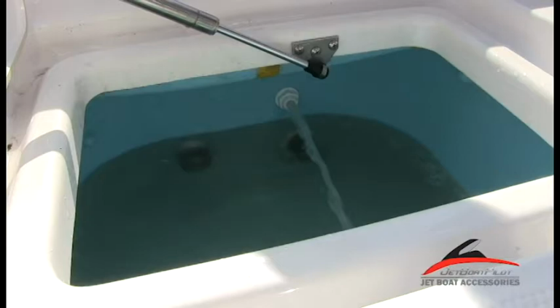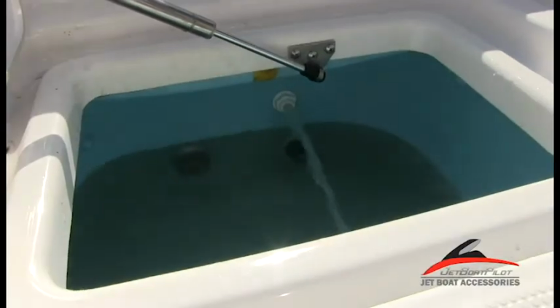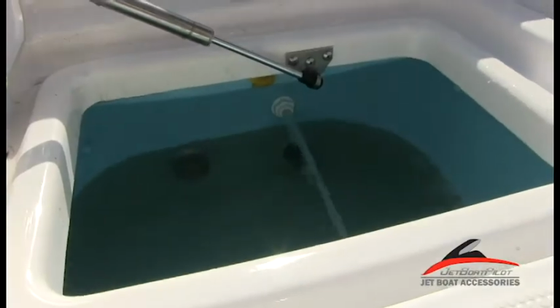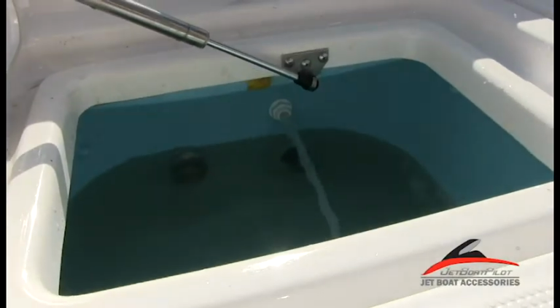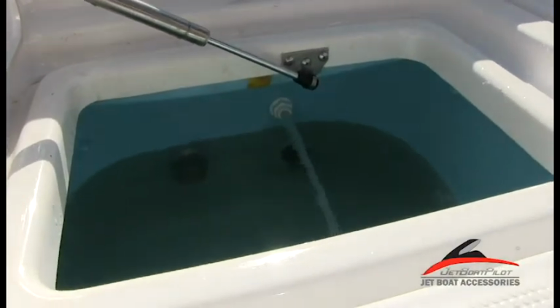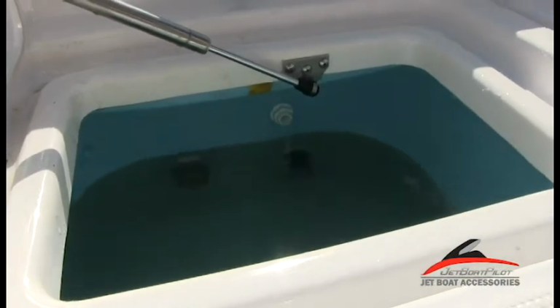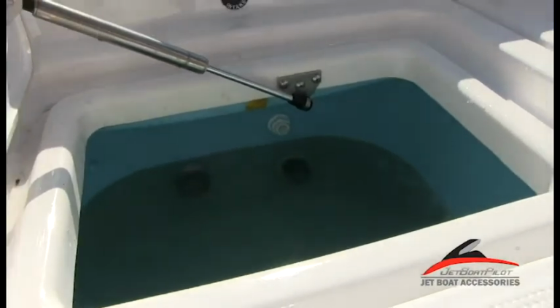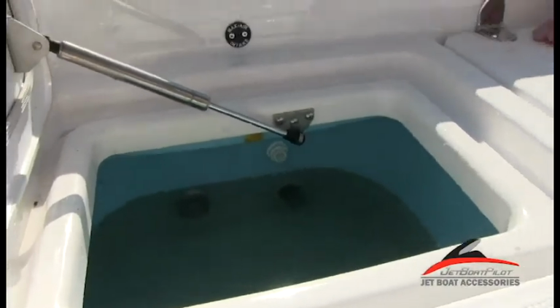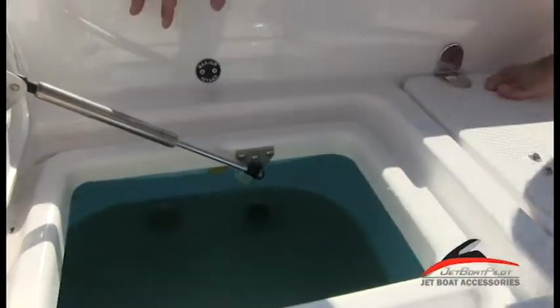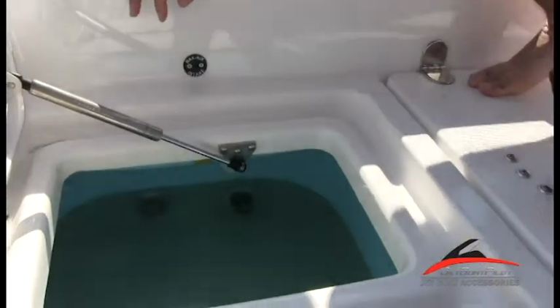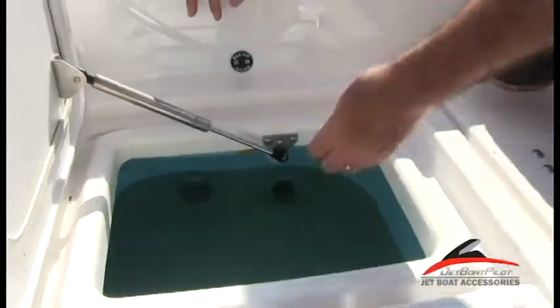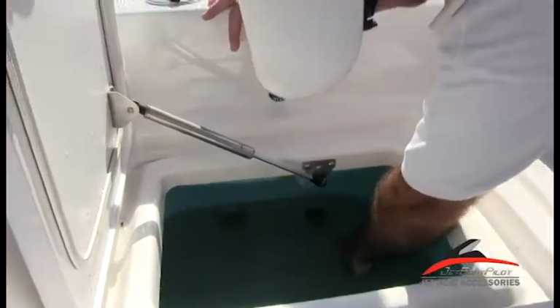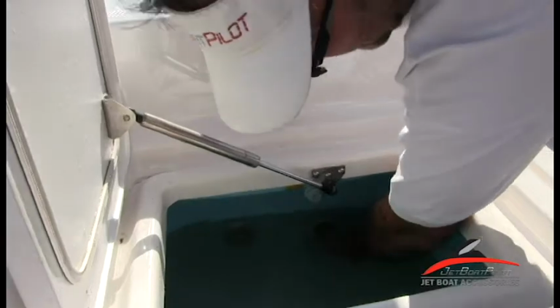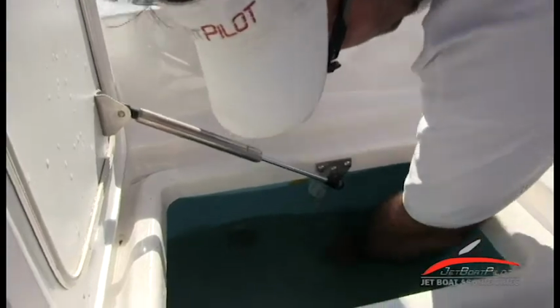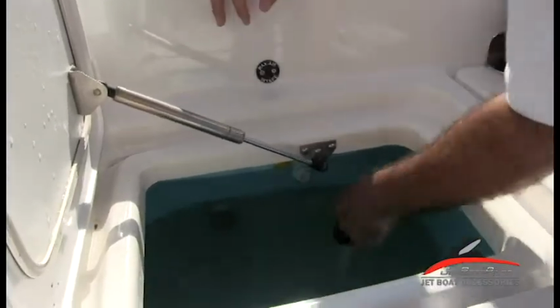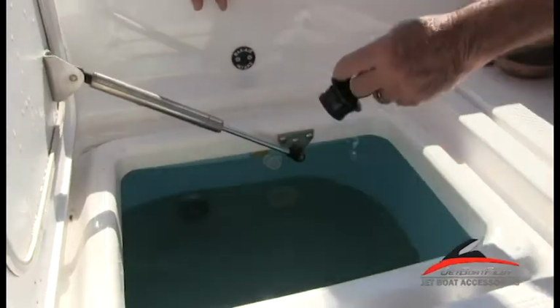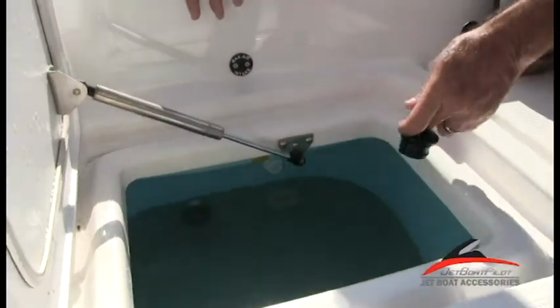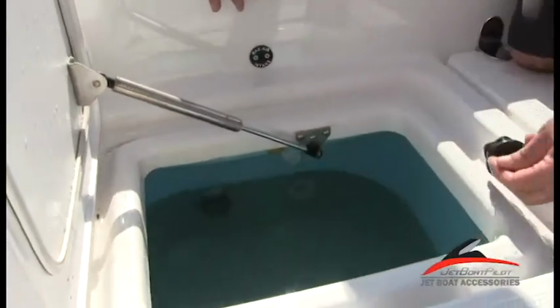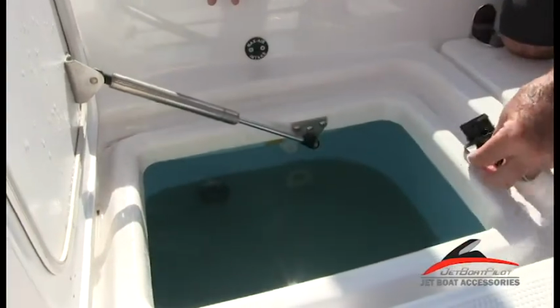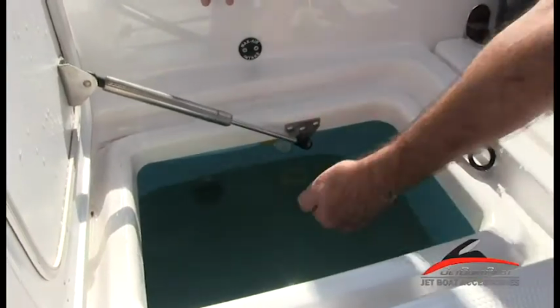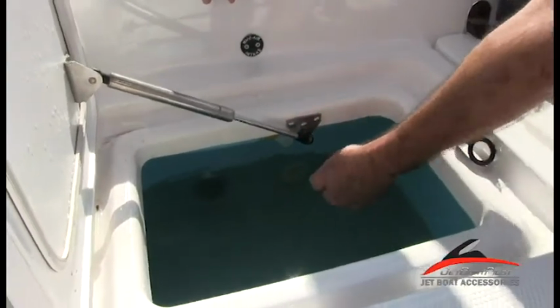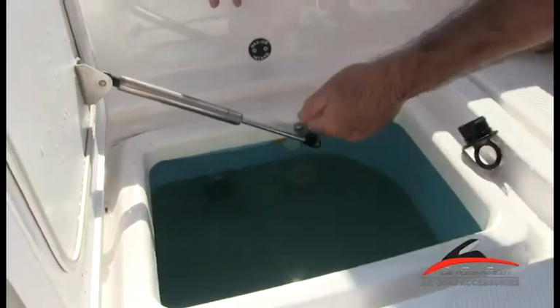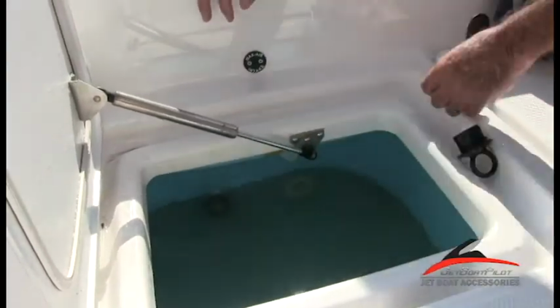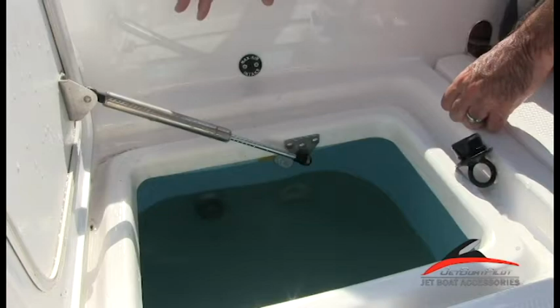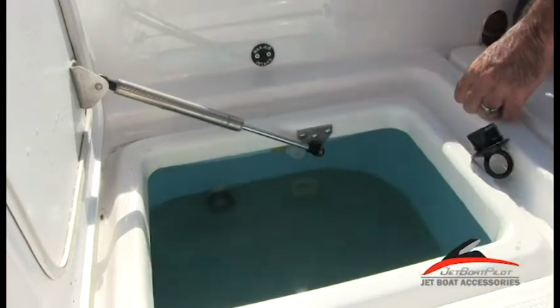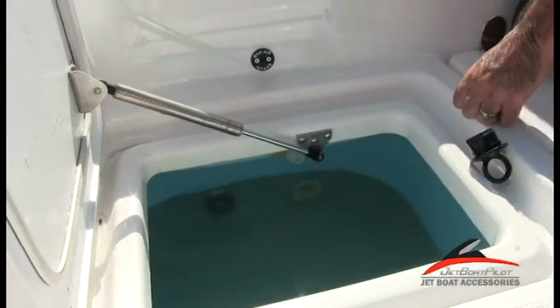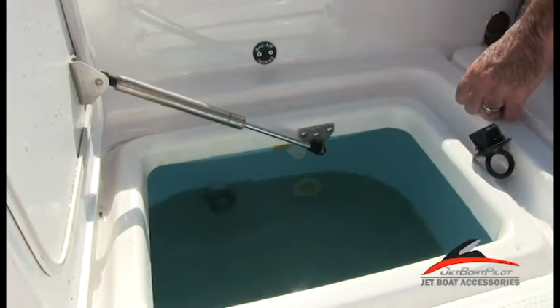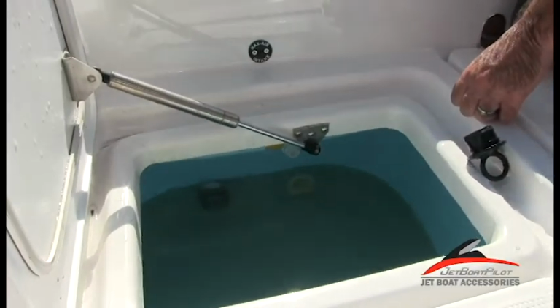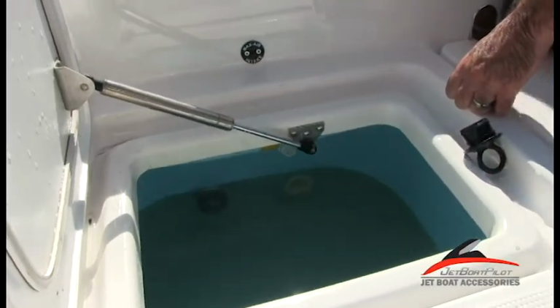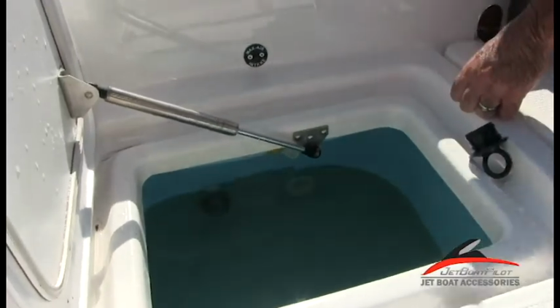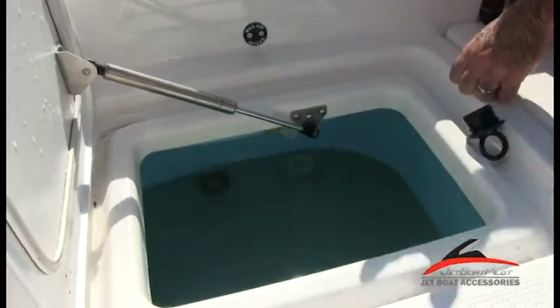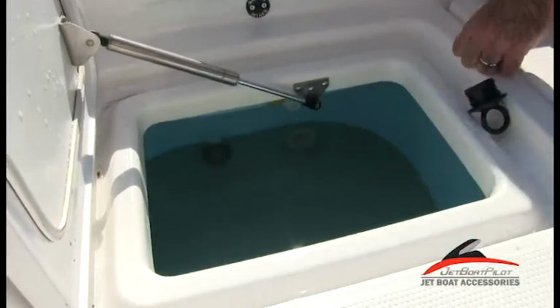We'll turn that off. The last thing we'll do is drain it. Simply pull the plug and the water's going to drain through the drain, out the boat, off the back, never getting into the bilge.